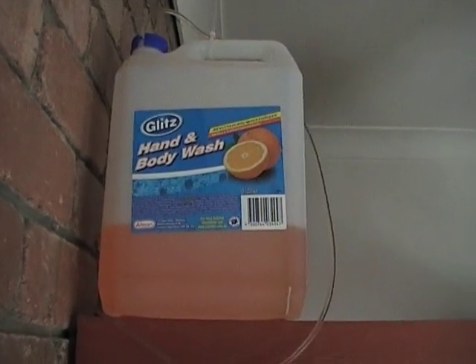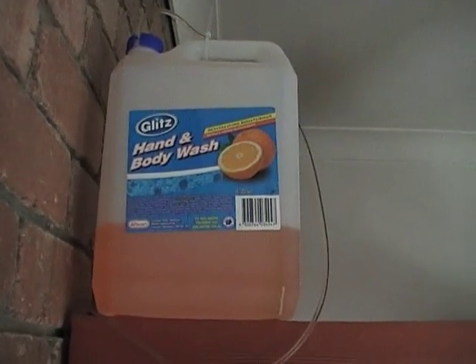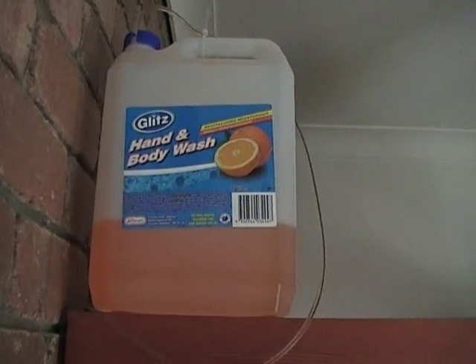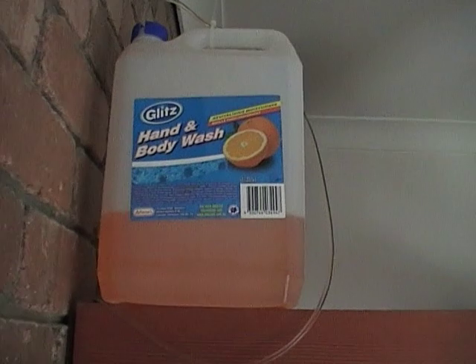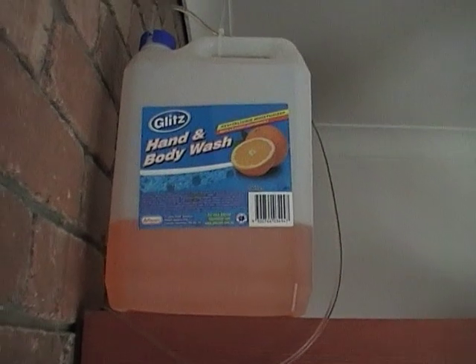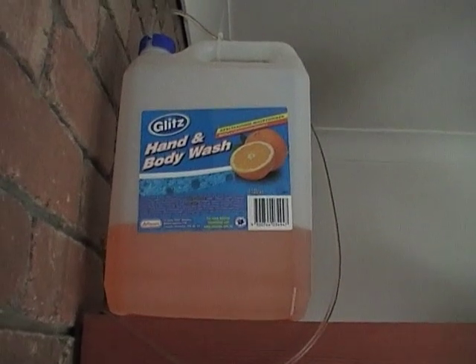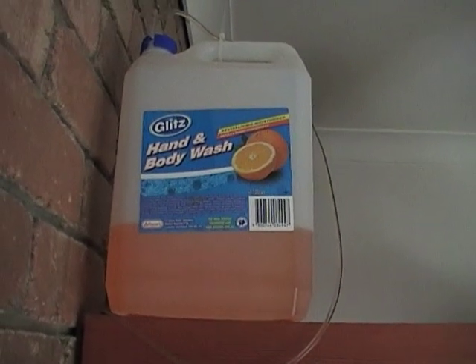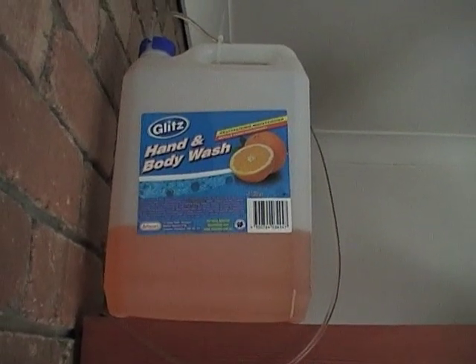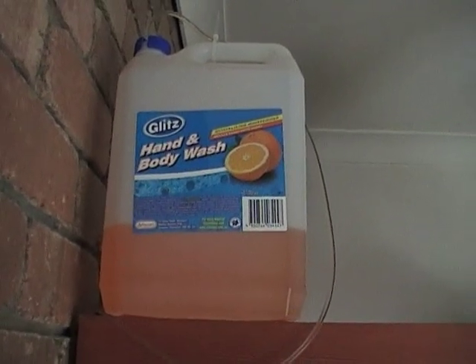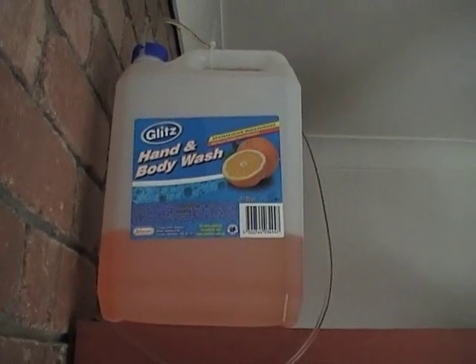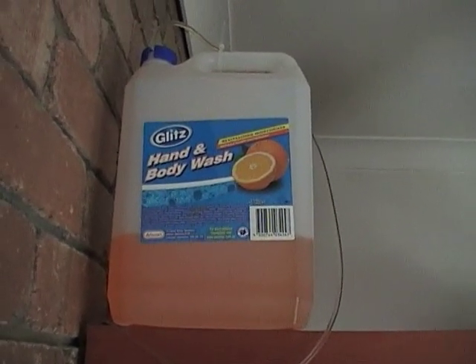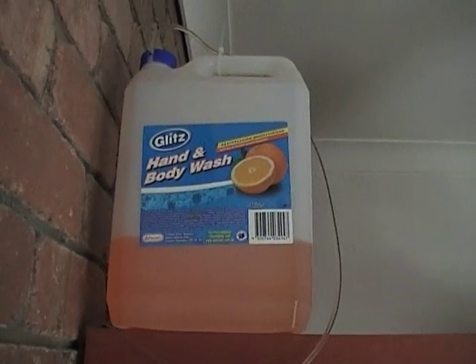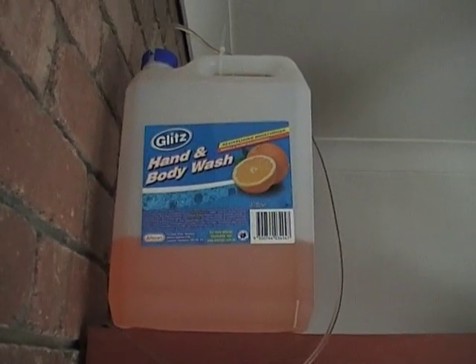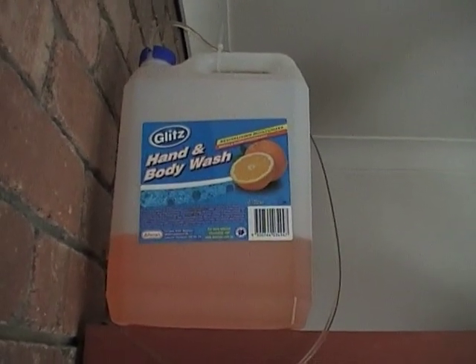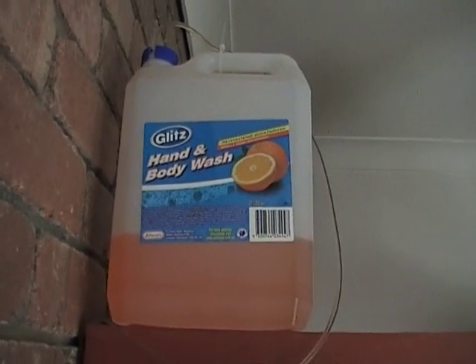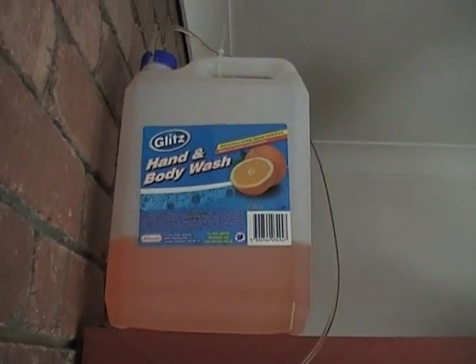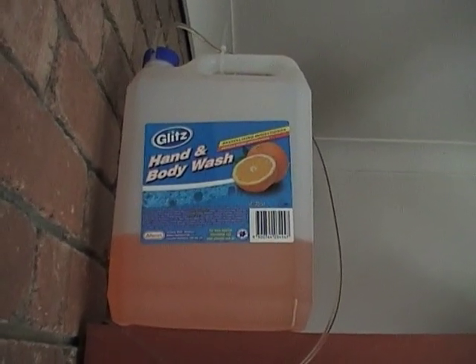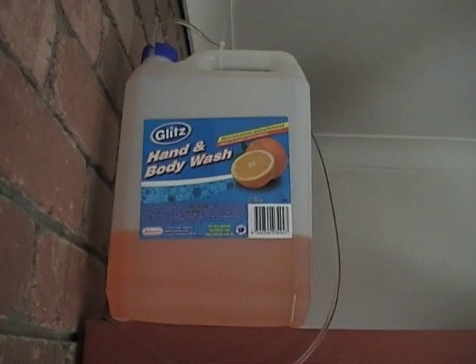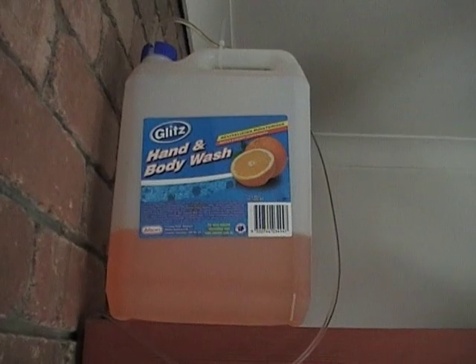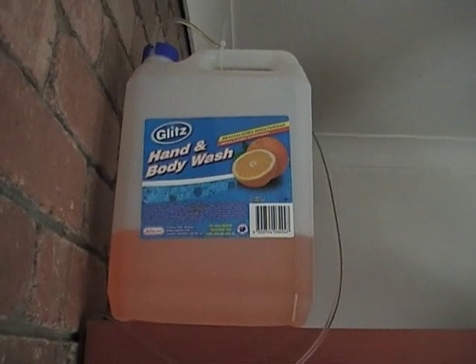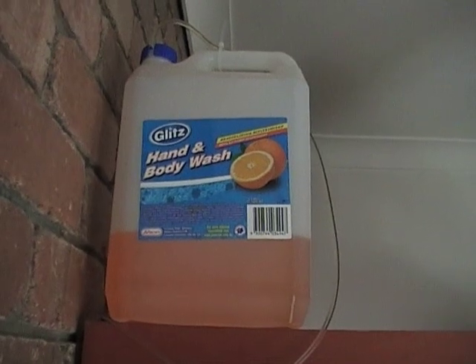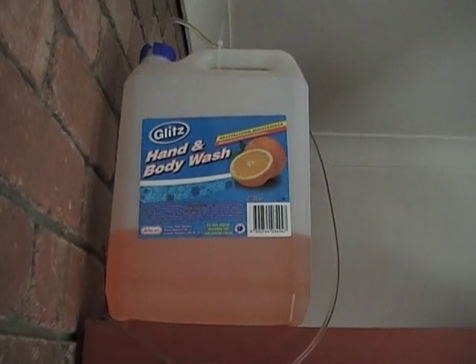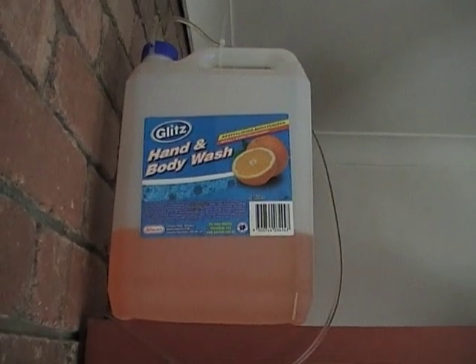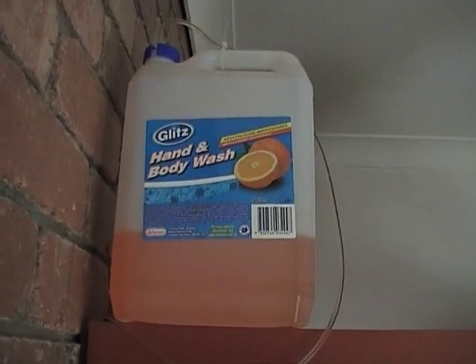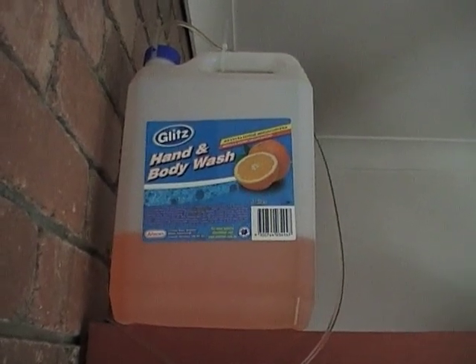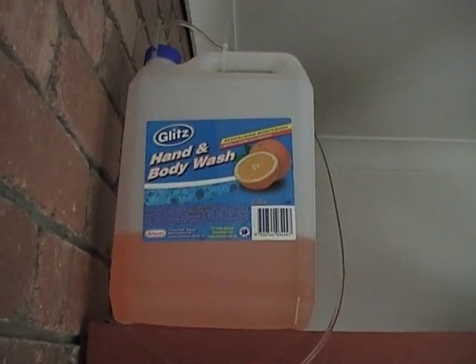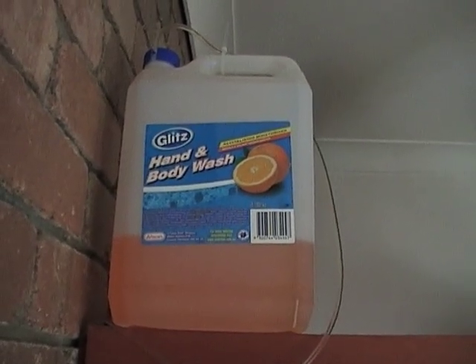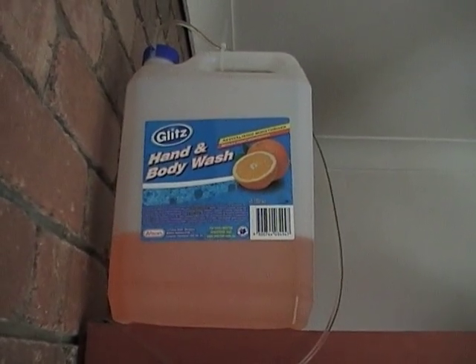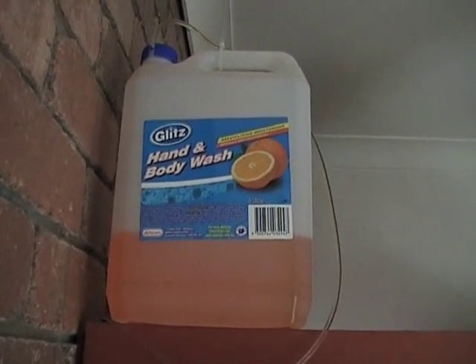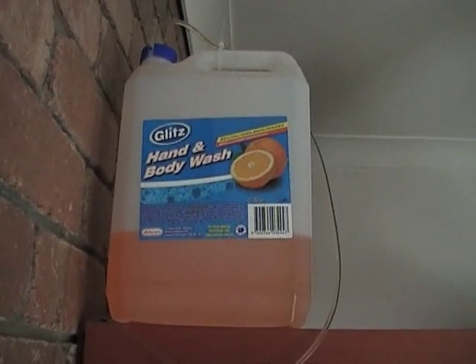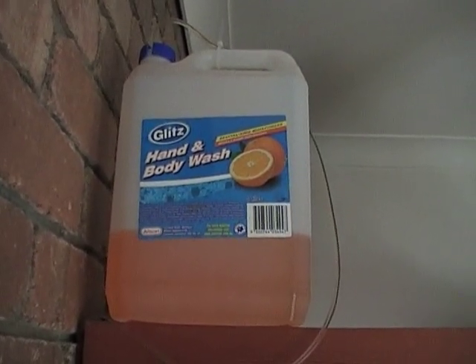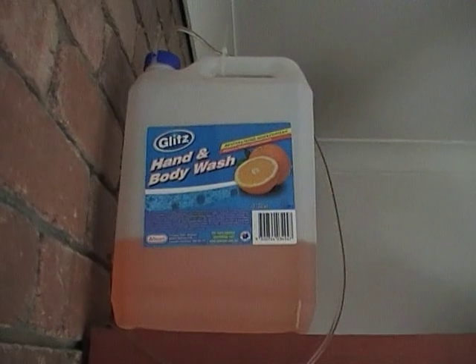It's a fairly thin liquid. If you are going to use this gravity sort of method, I would suggest getting a fairly thin liquid, otherwise it just takes way too long.